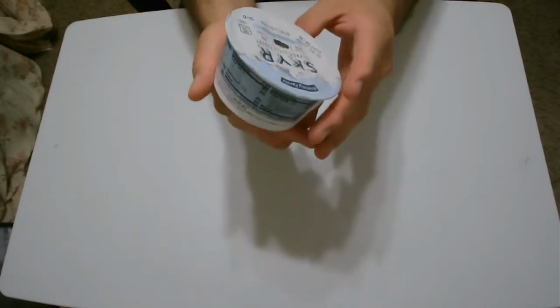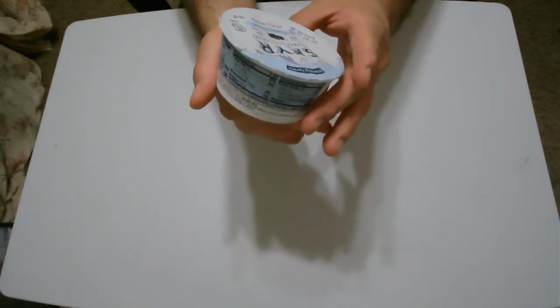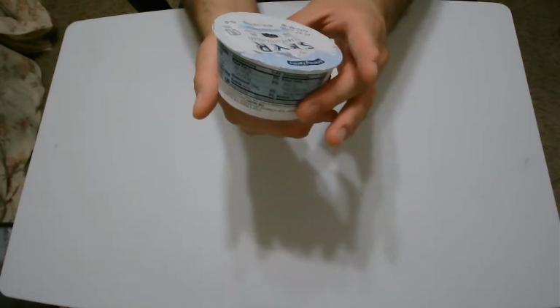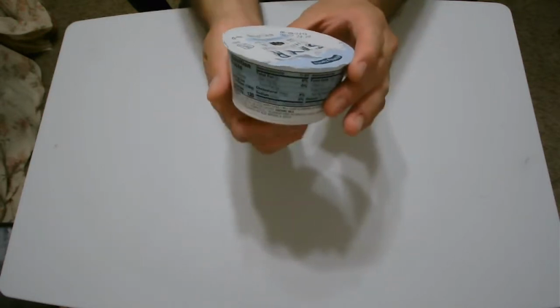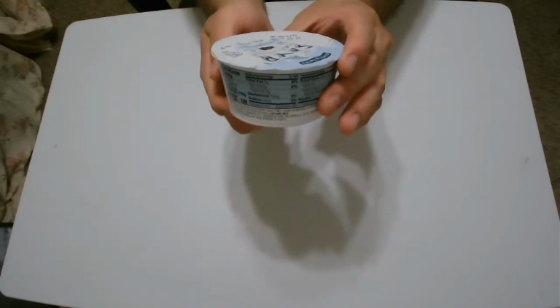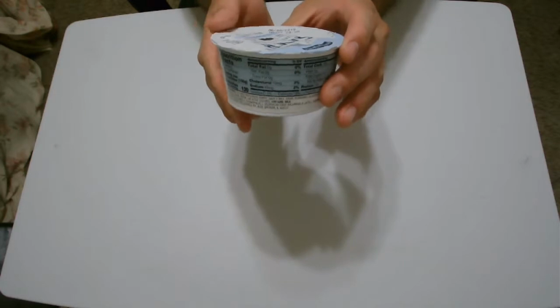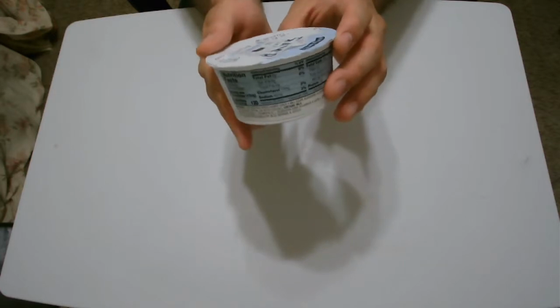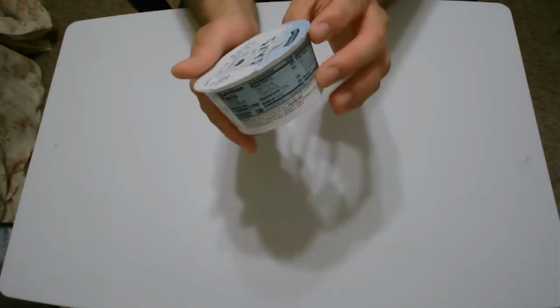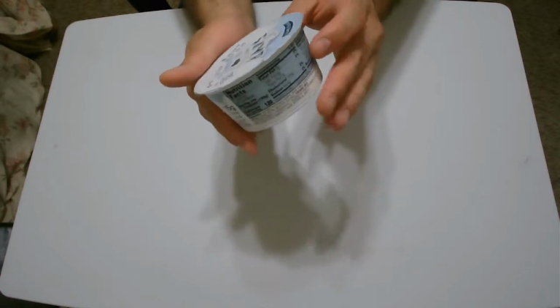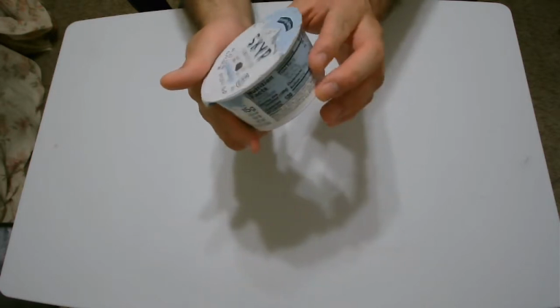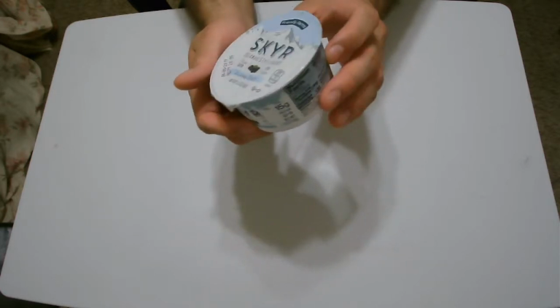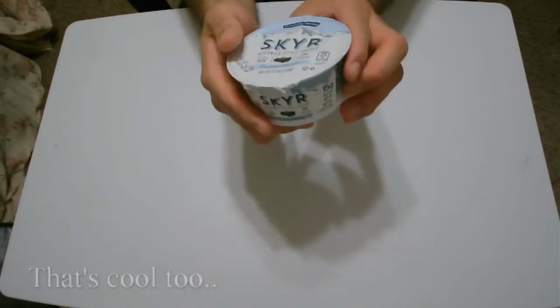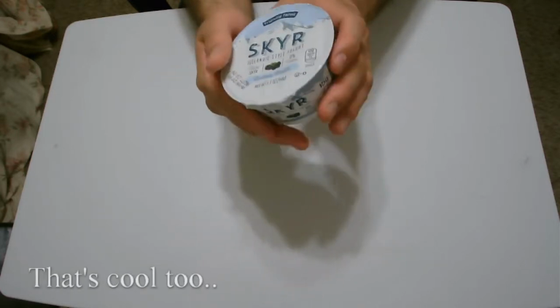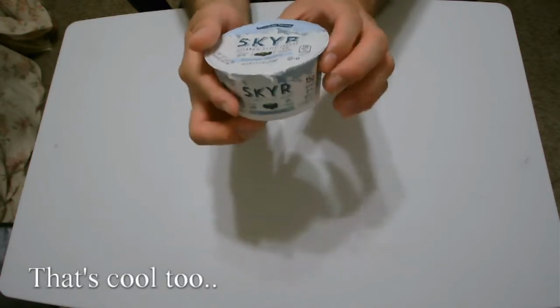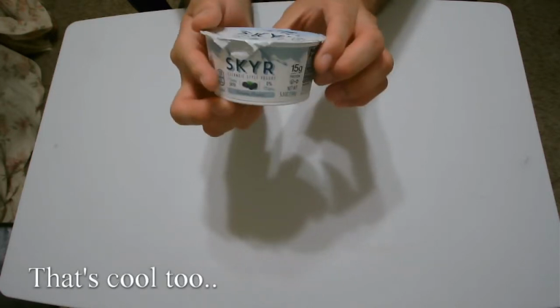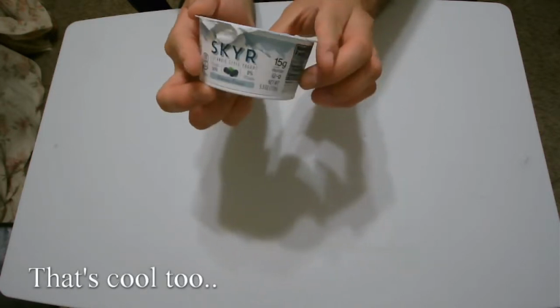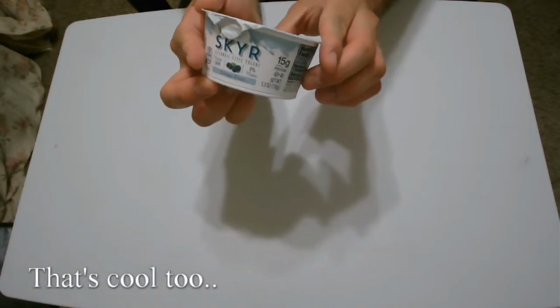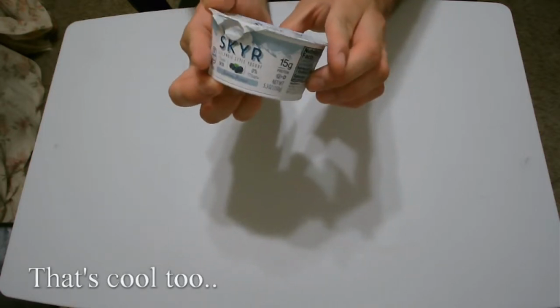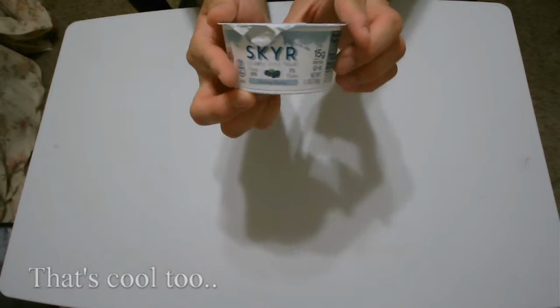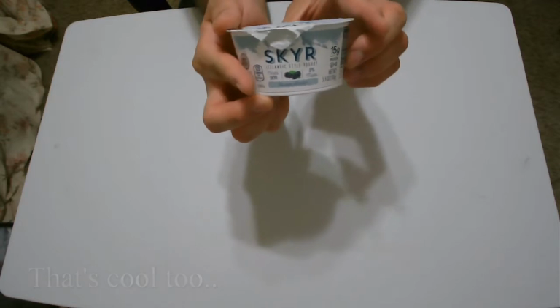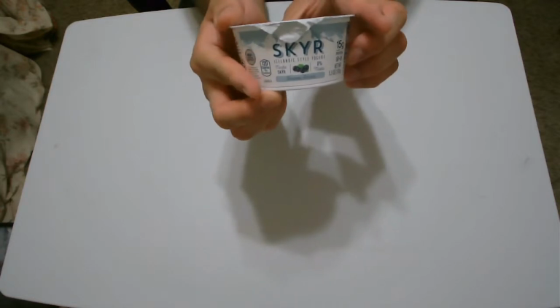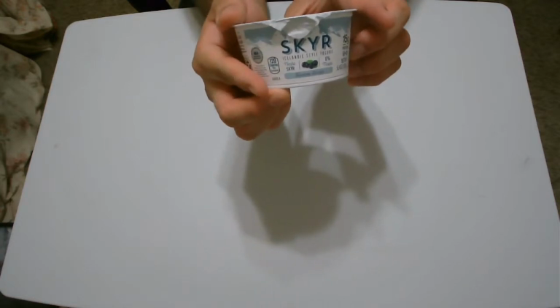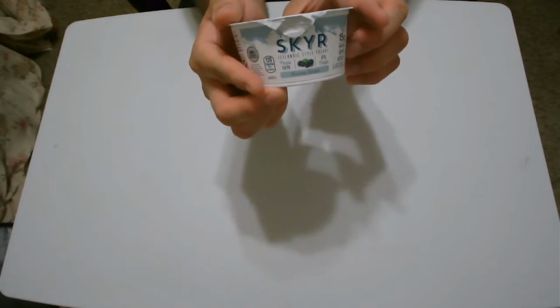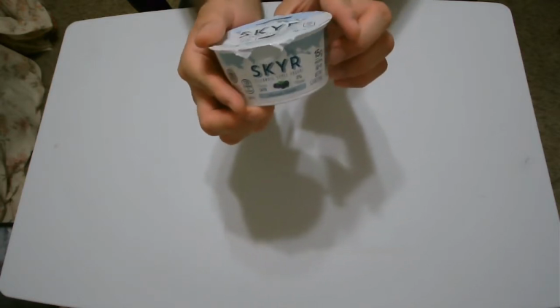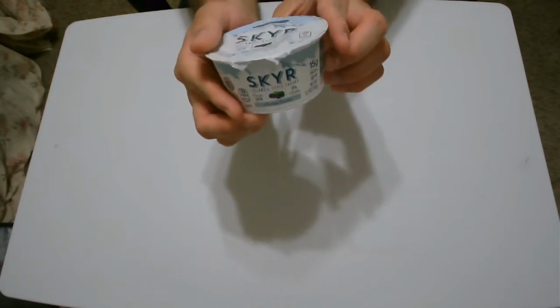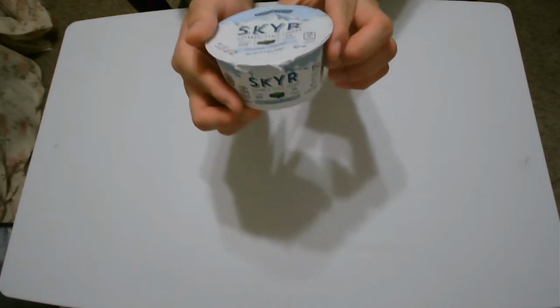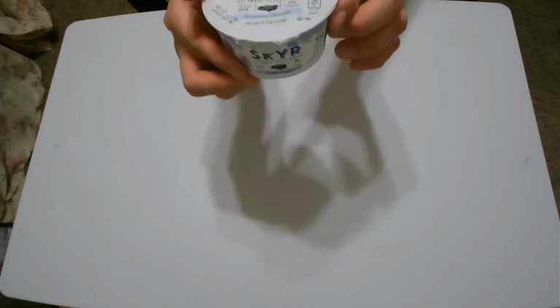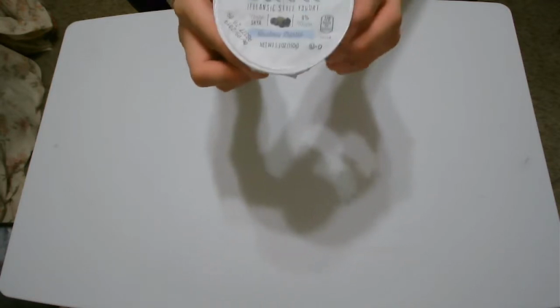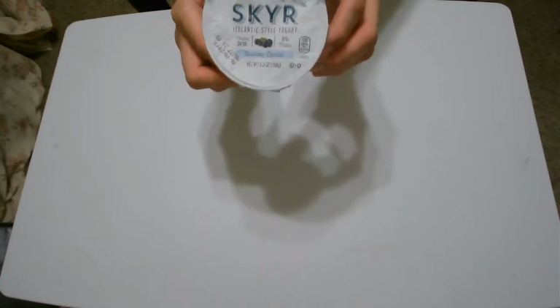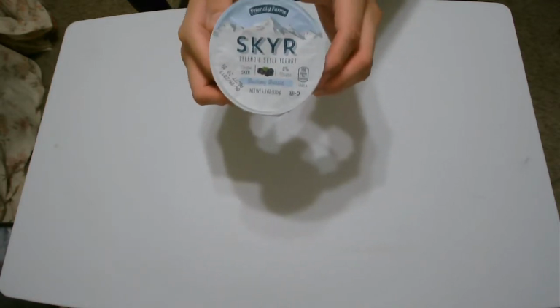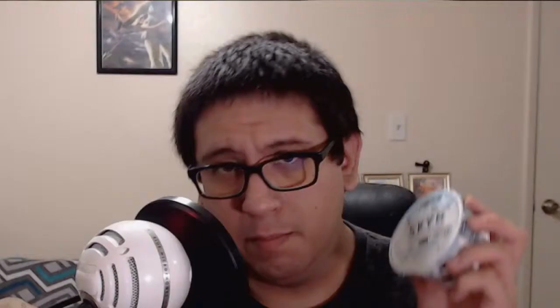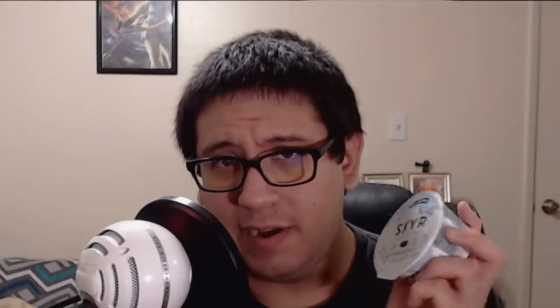And the flavor is Blueberry Blended. I love blueberry, and that's why I chose it. Obviously, I wanted to try it, so everything looks fine to me. The appearance is actually quite nice and simple.